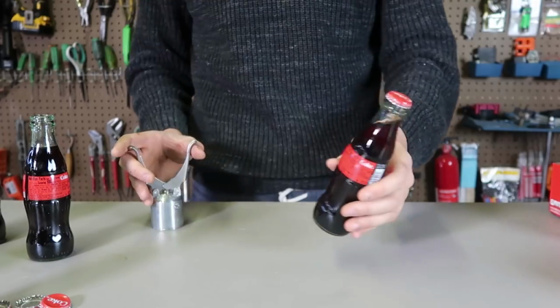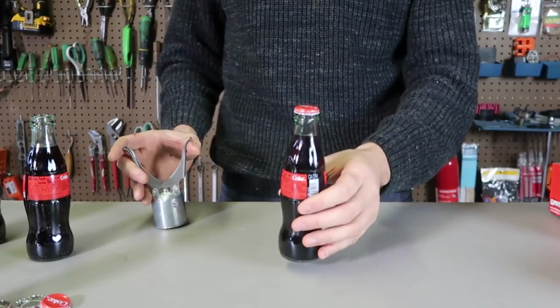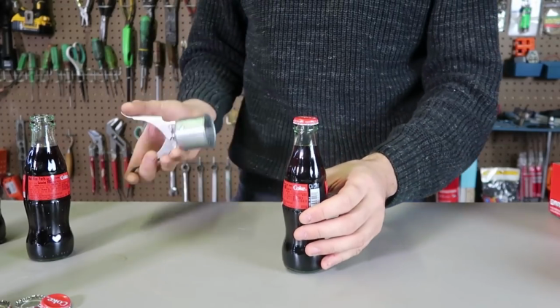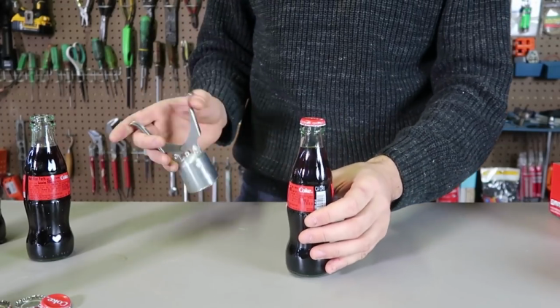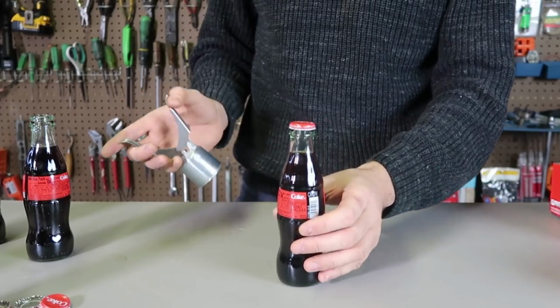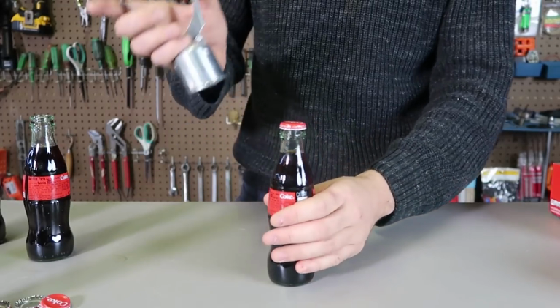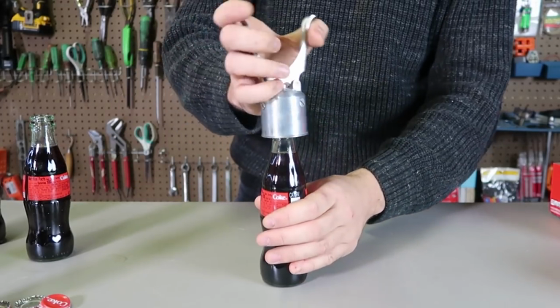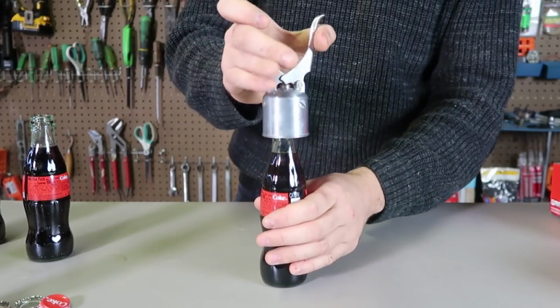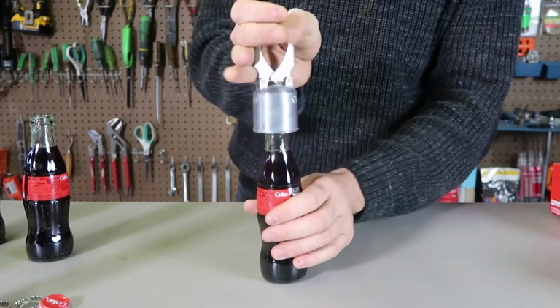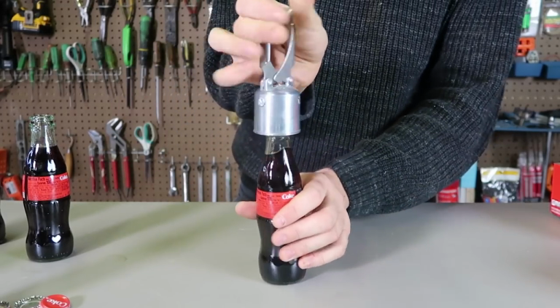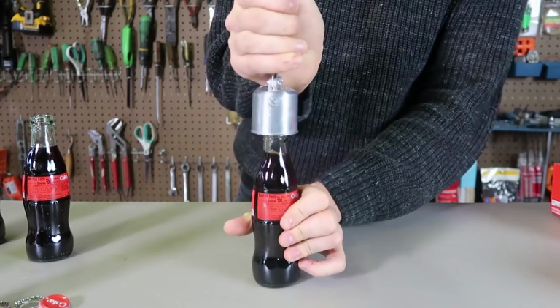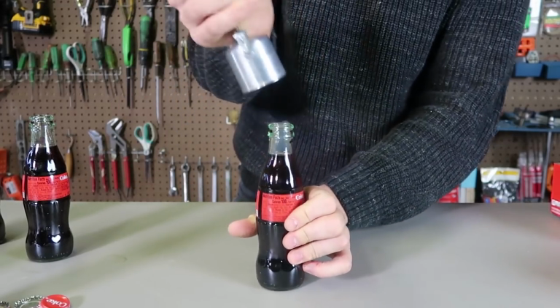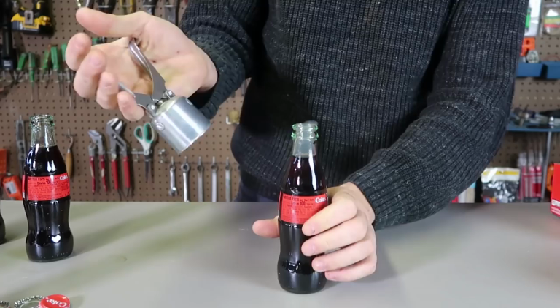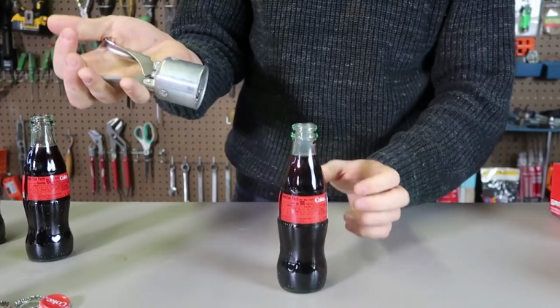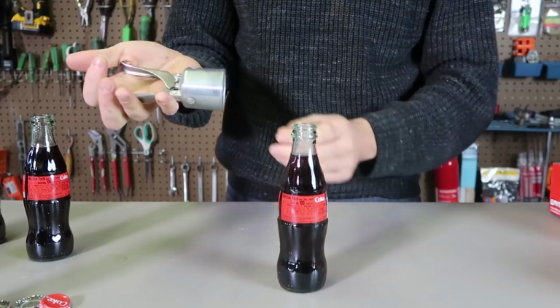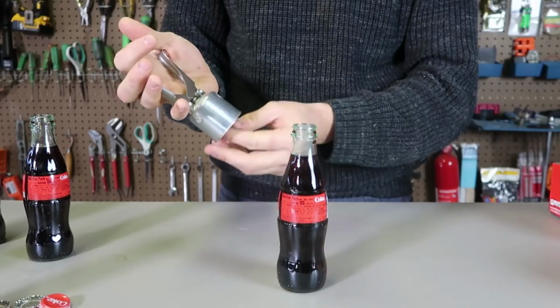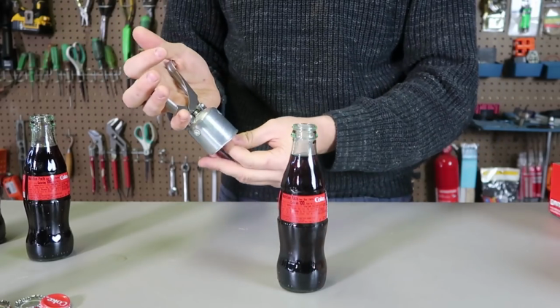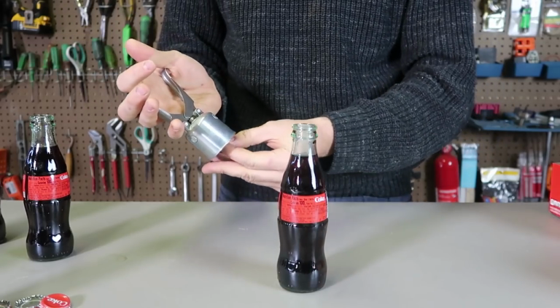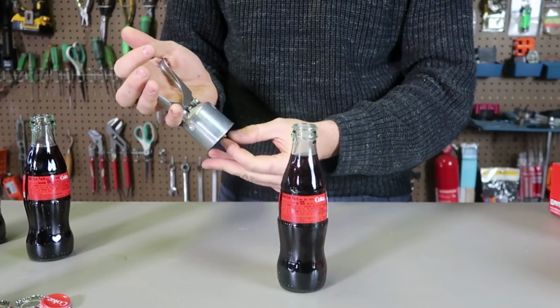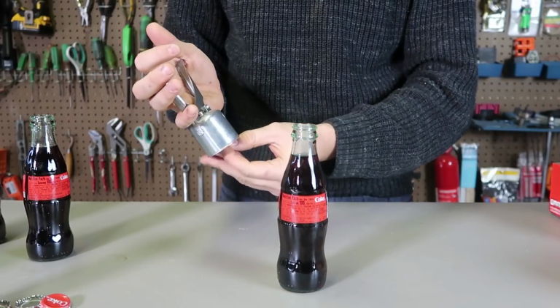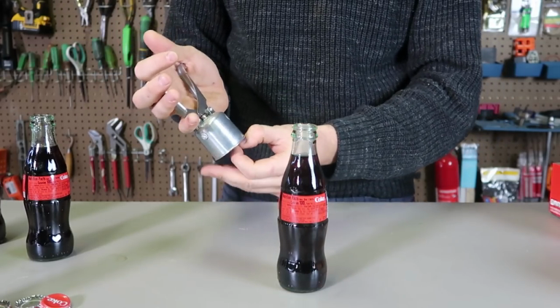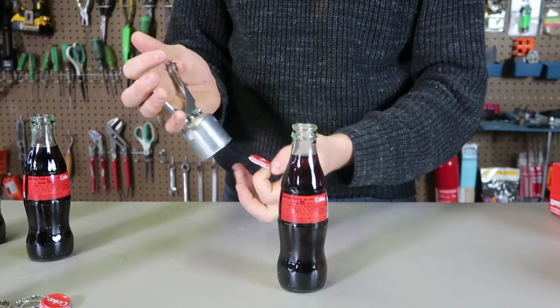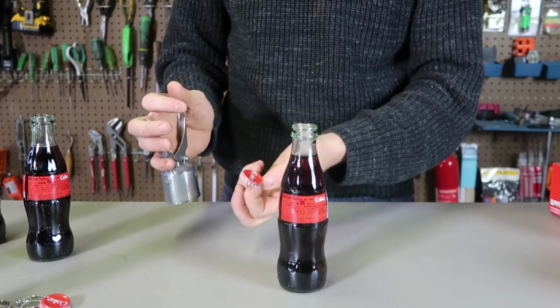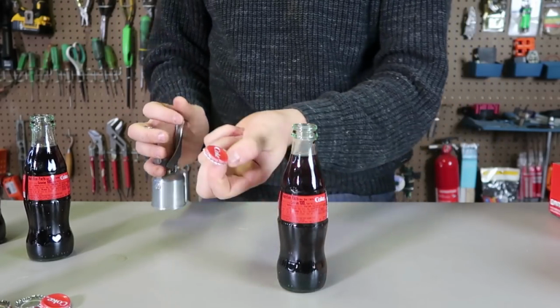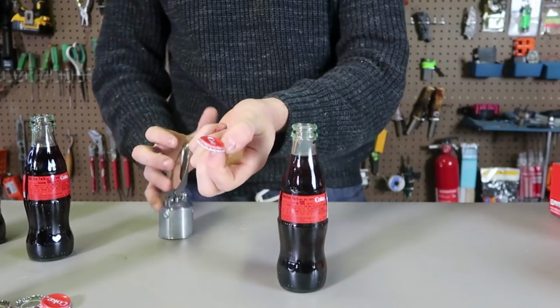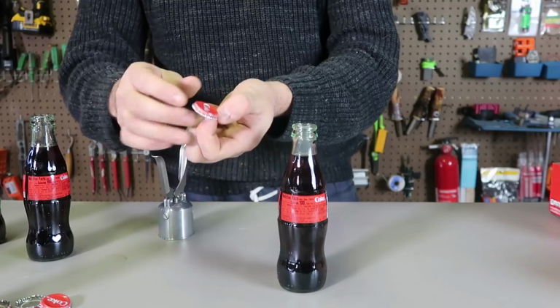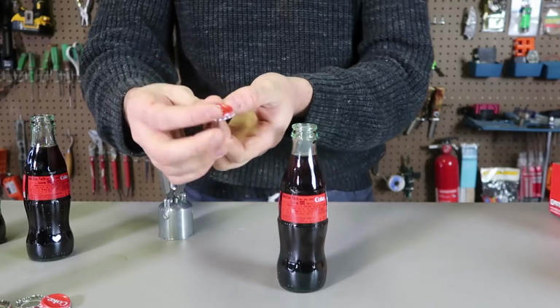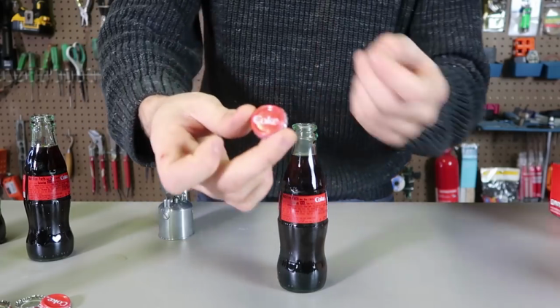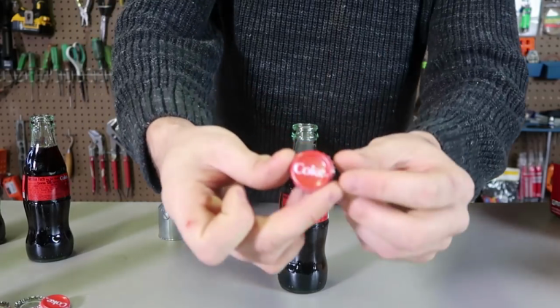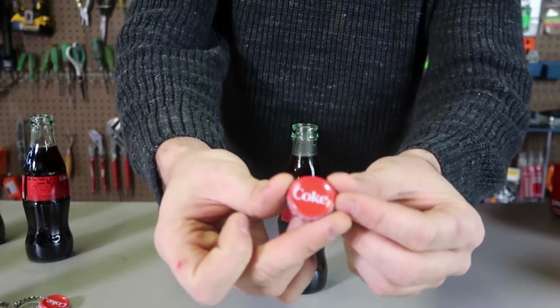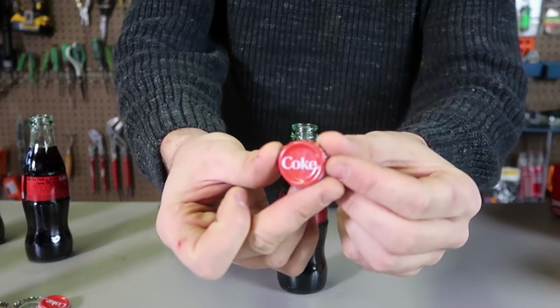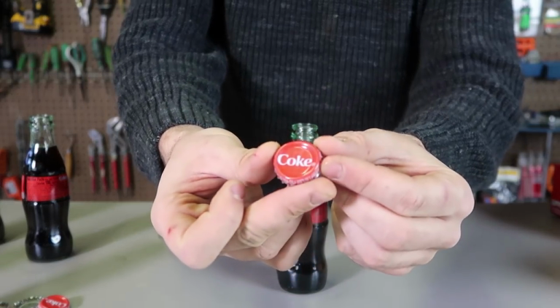I have a couple more bottles. Let's open them up. Let's see how fast I can do it. I love how it pops — it's like a pop sound. I love that noise every time it squishes into the bottle like that.